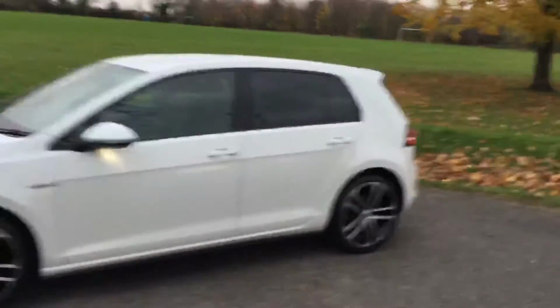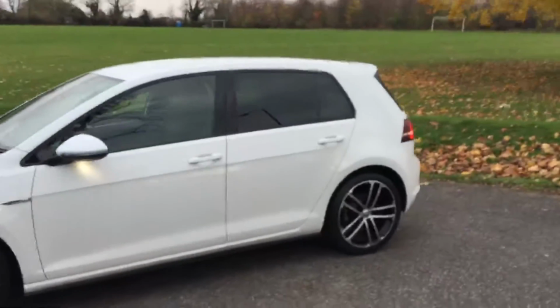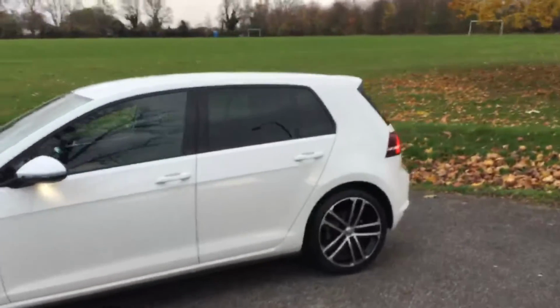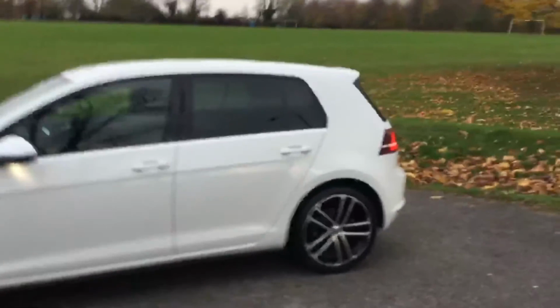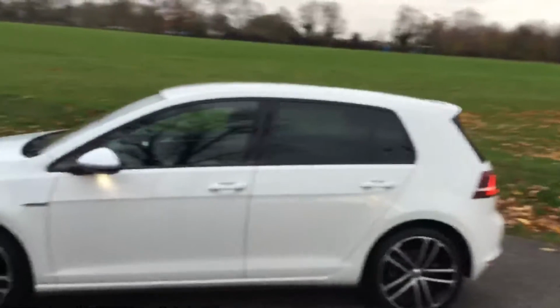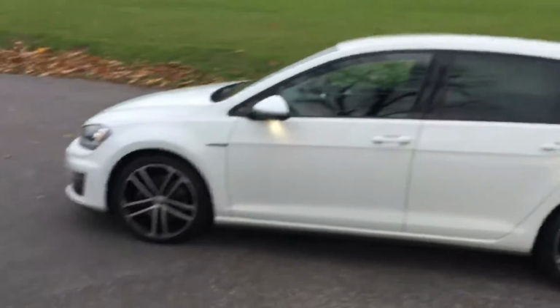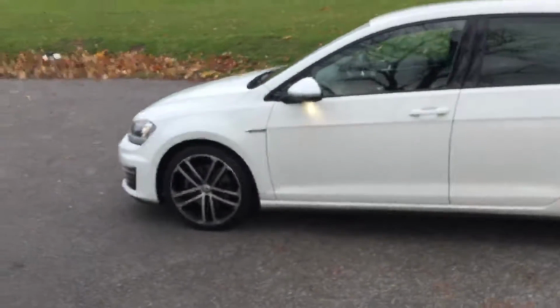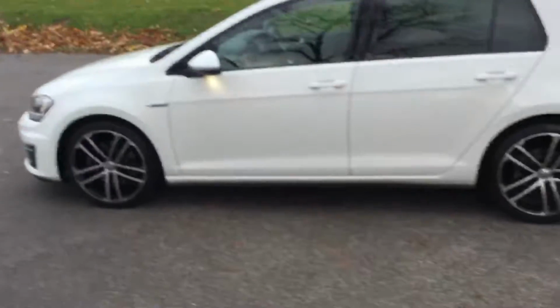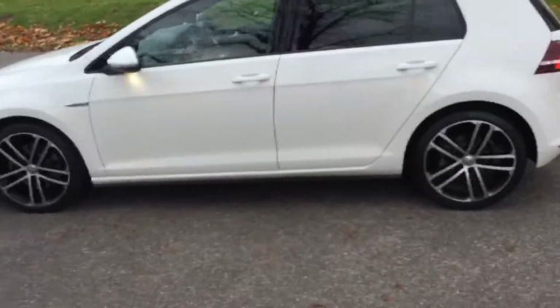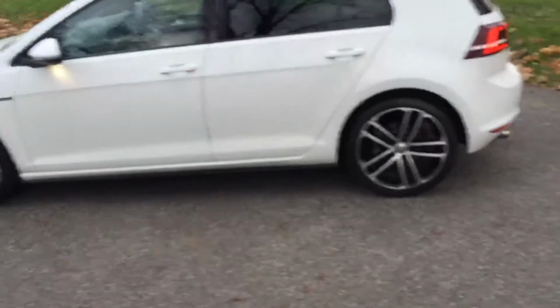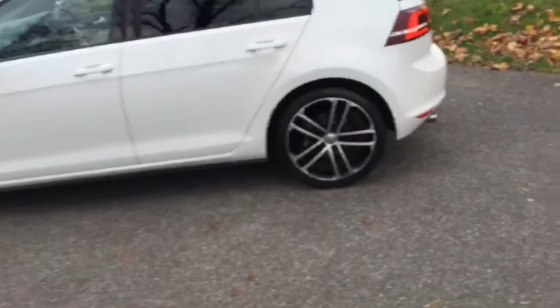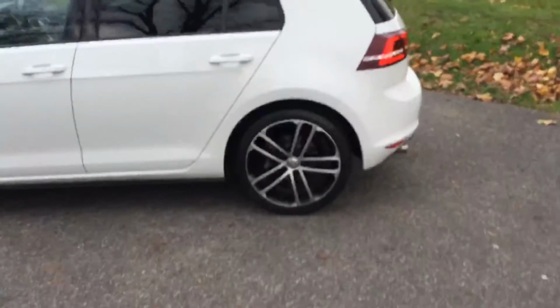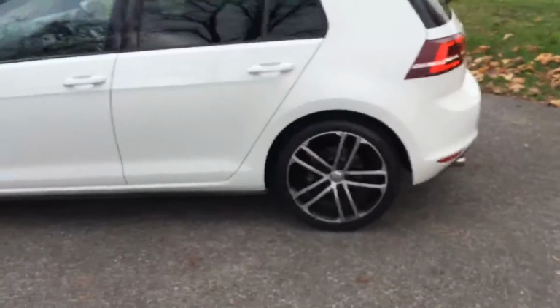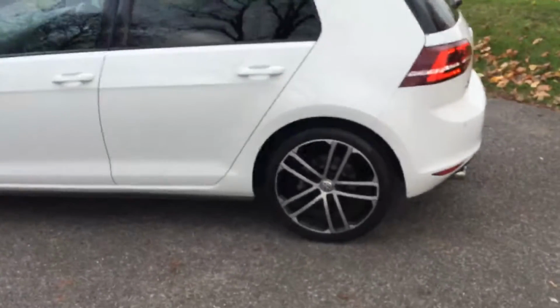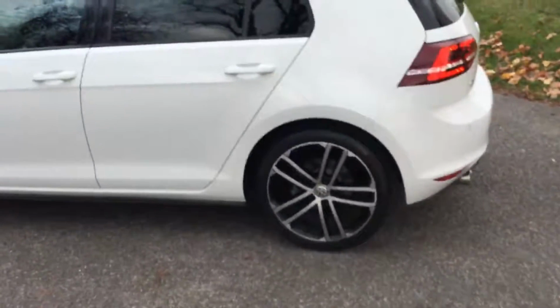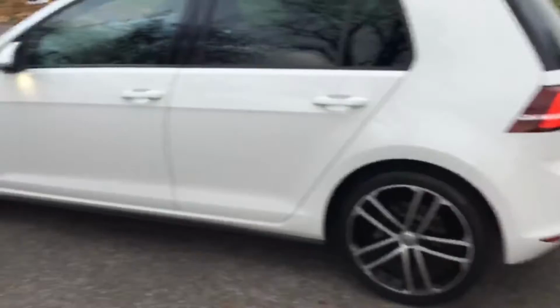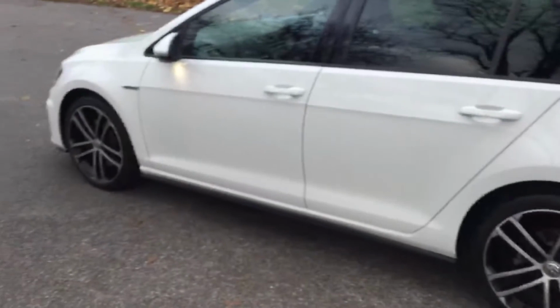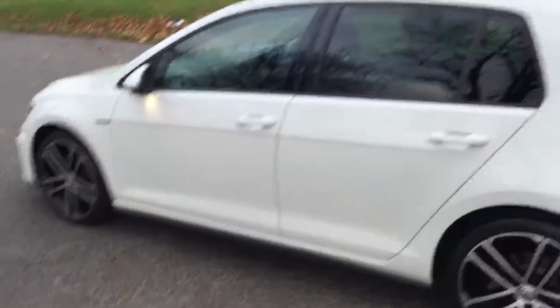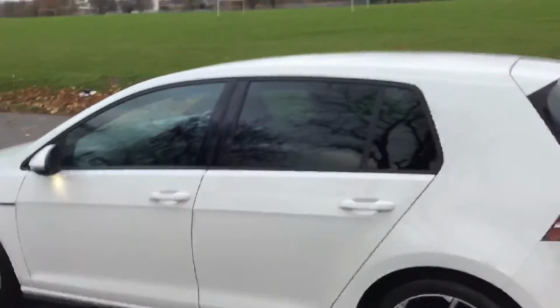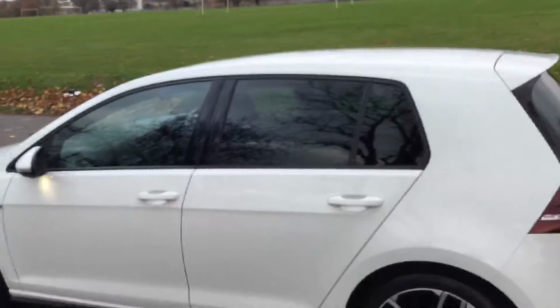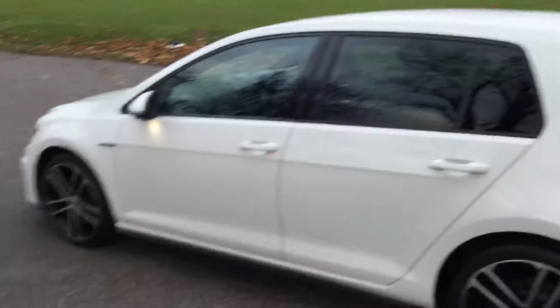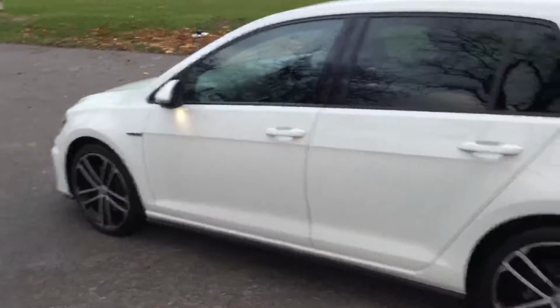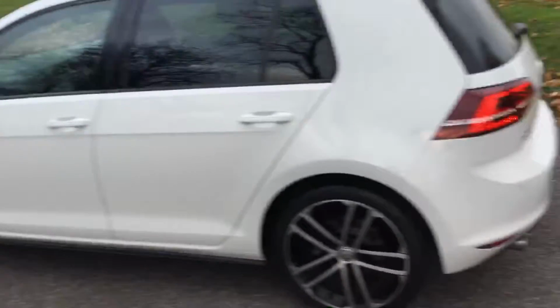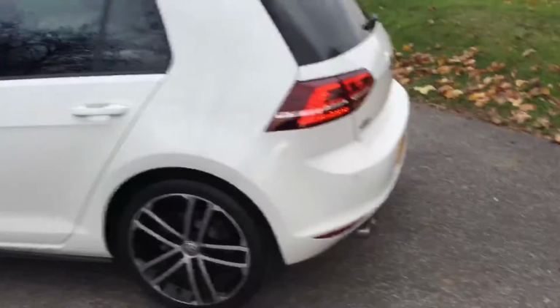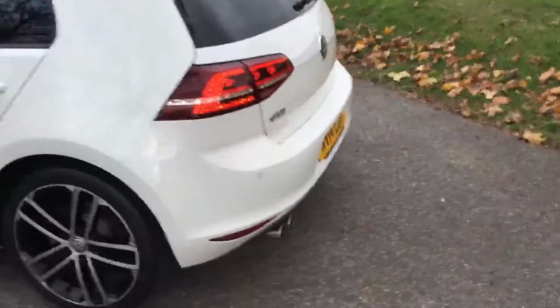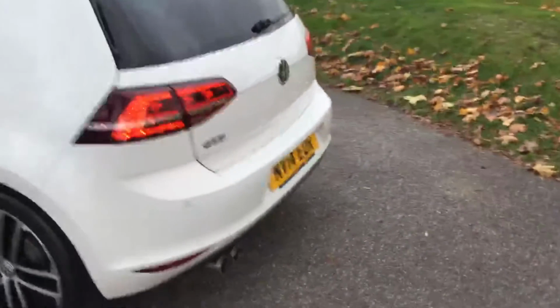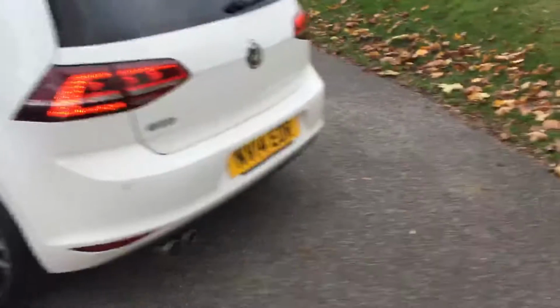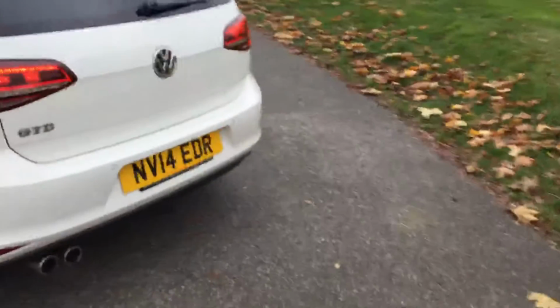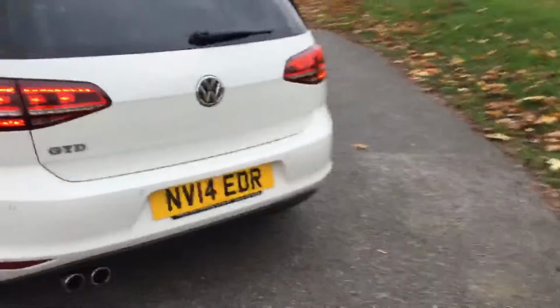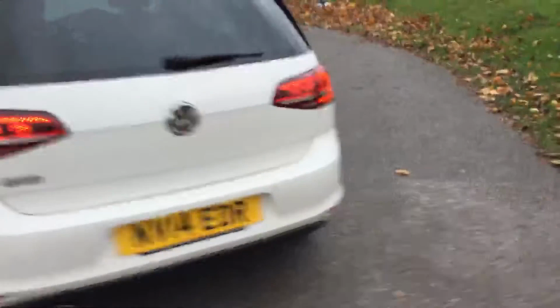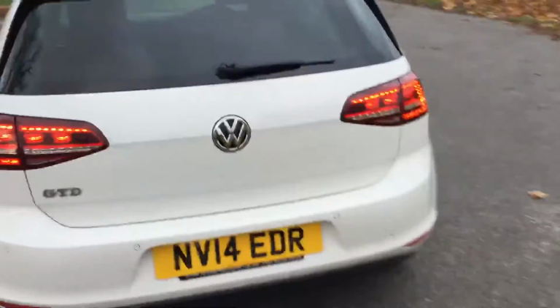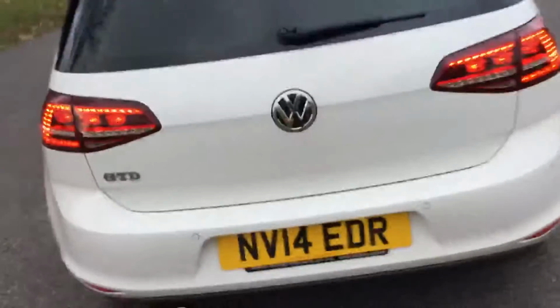The vehicle is in pure white finish with 18-inch Volkswagen alloy wheels. It's got privacy glass, front and rear parking sensors. The vehicle is in lovely condition.